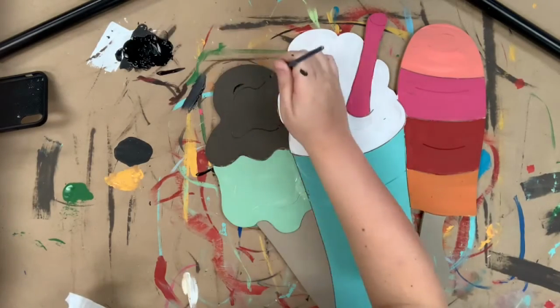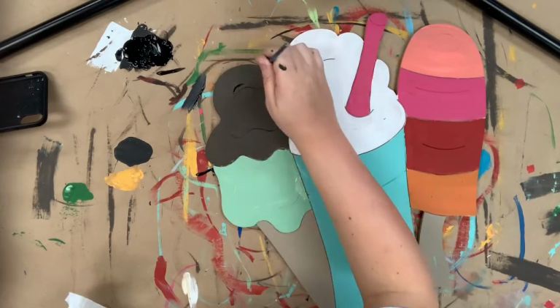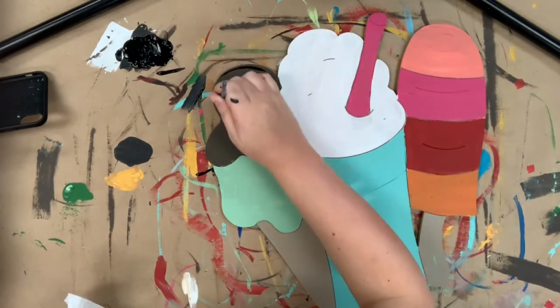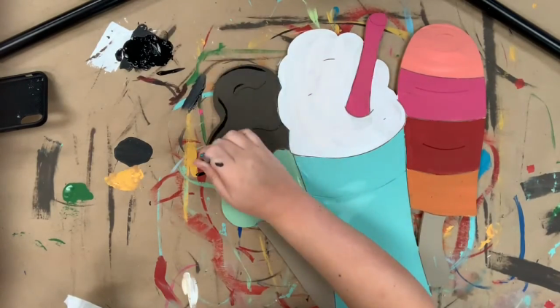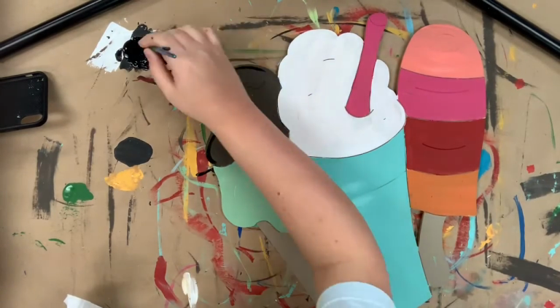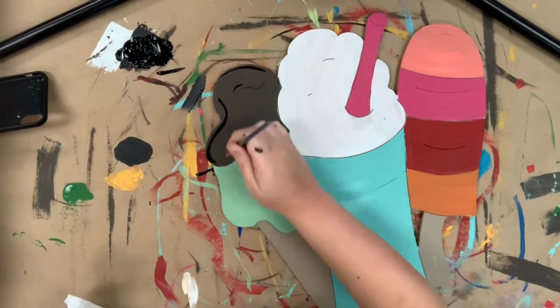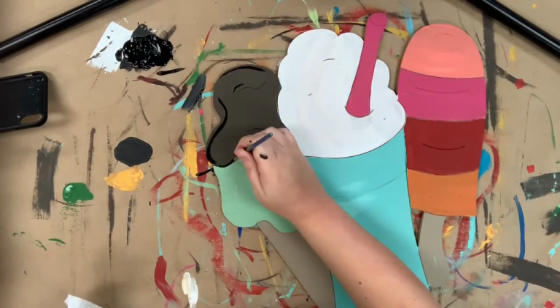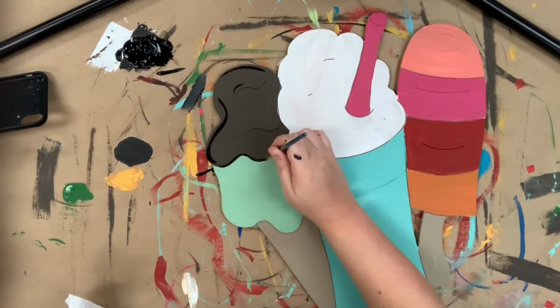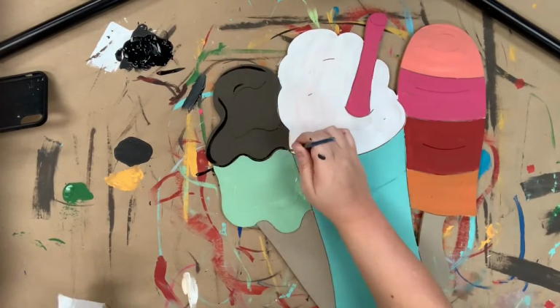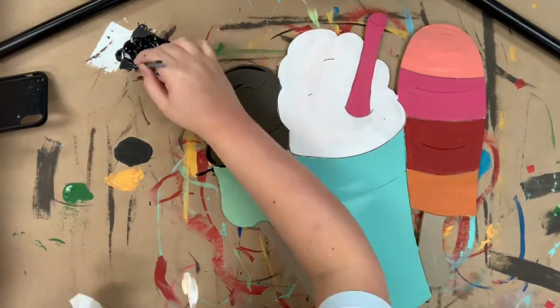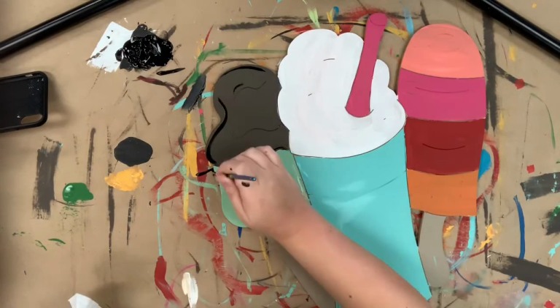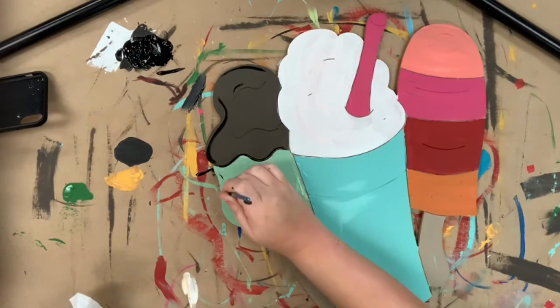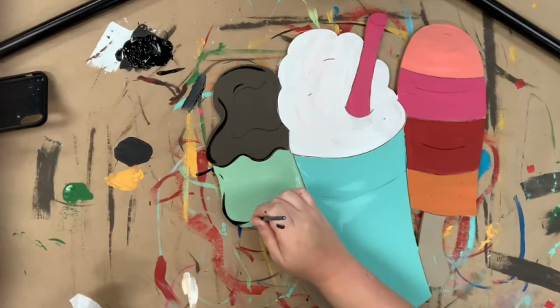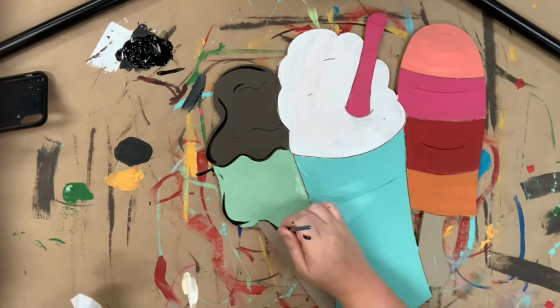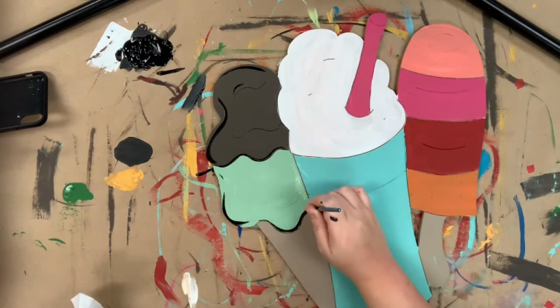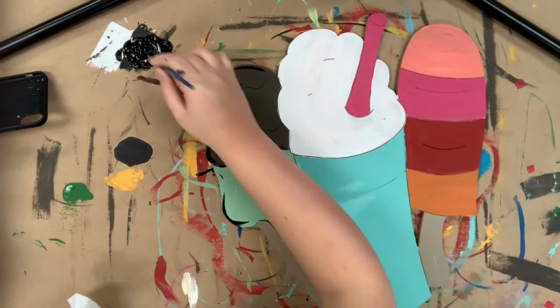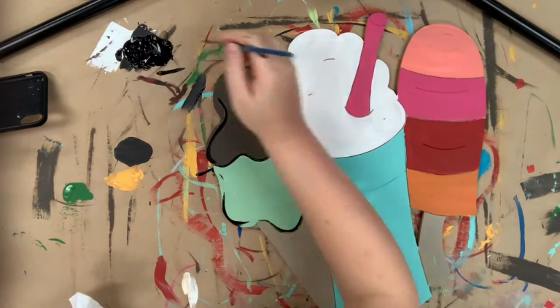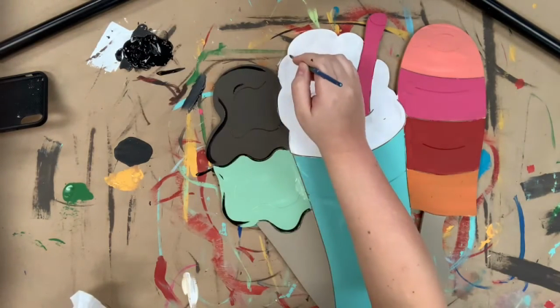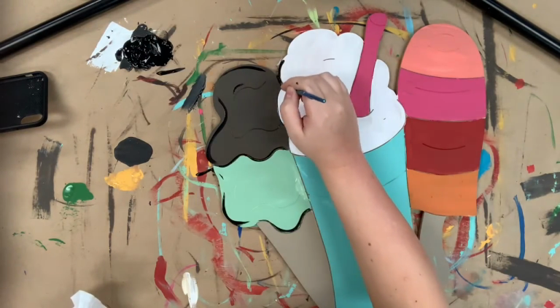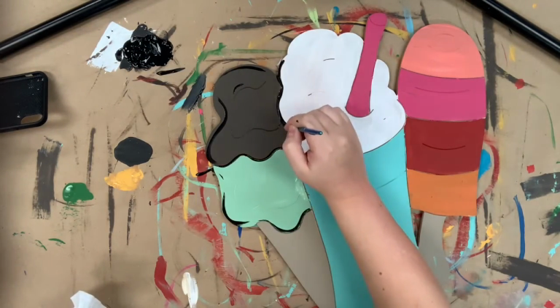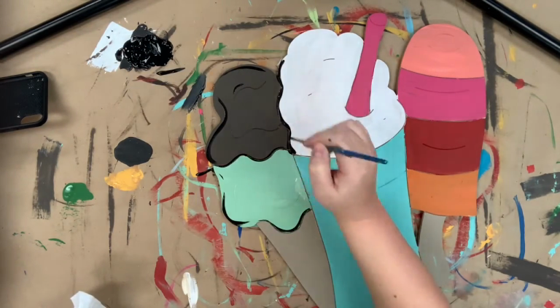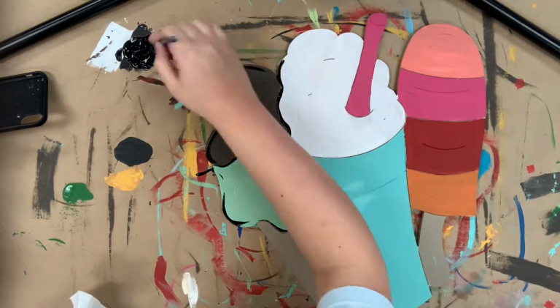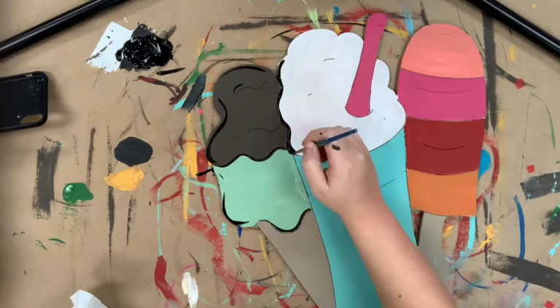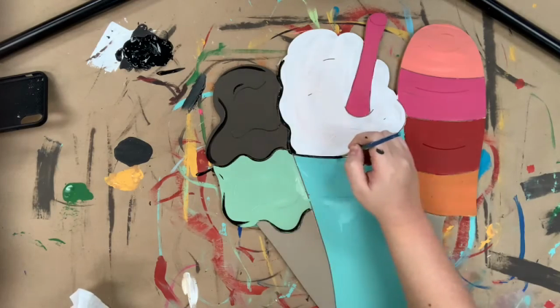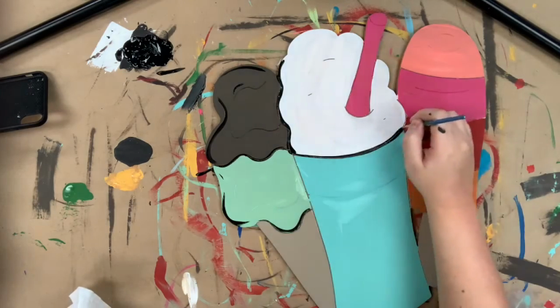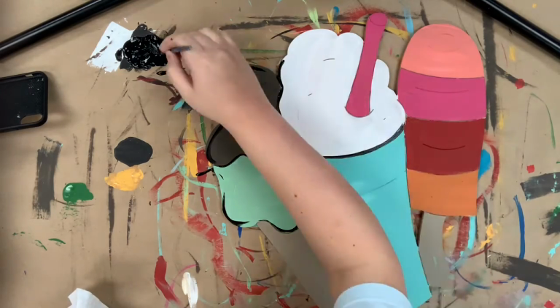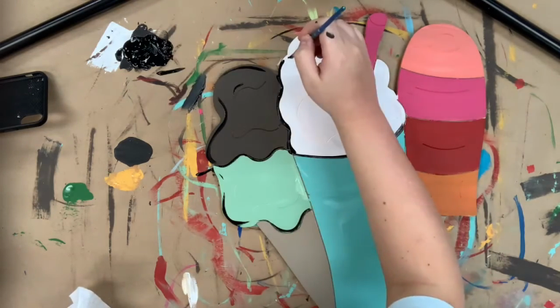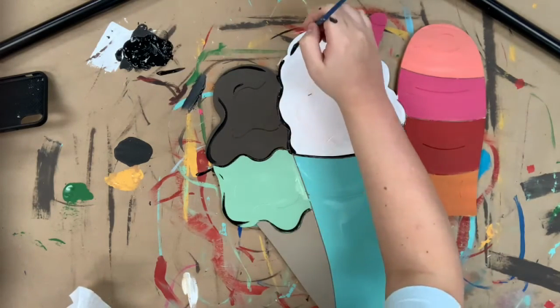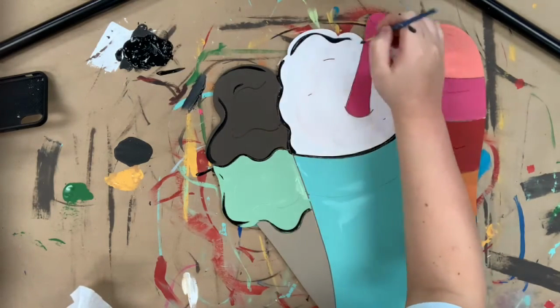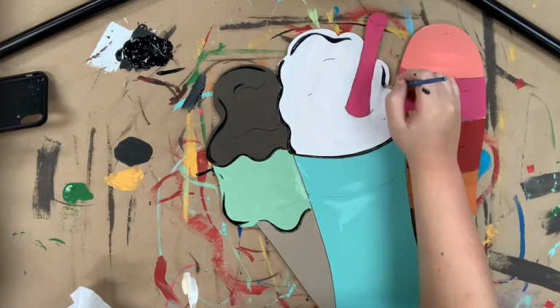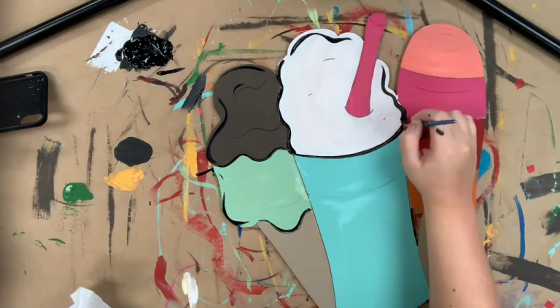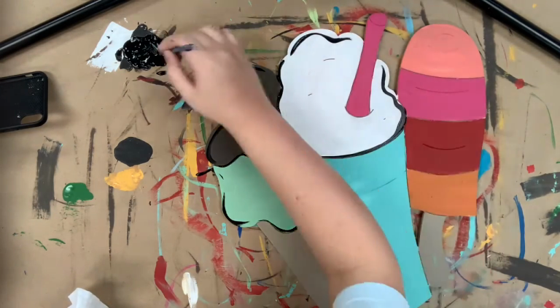Now I'm going to go in with a little bit of black and begin to outline everything just loosely. If you want to go in and have a sharper, cleaner line, I recommend a sharpie brush stroke marker. But I like the loose, kind of whimsical outline of using paint.